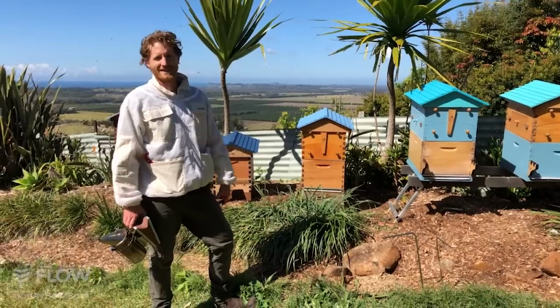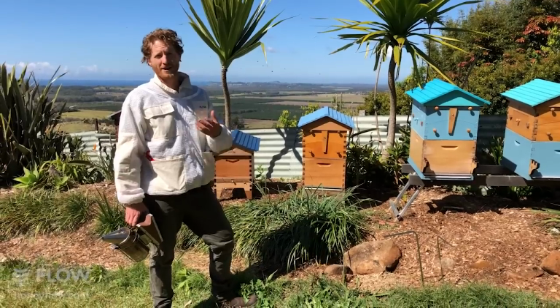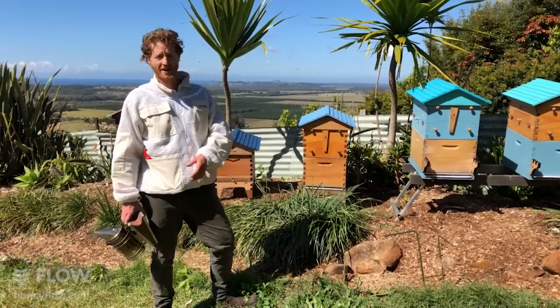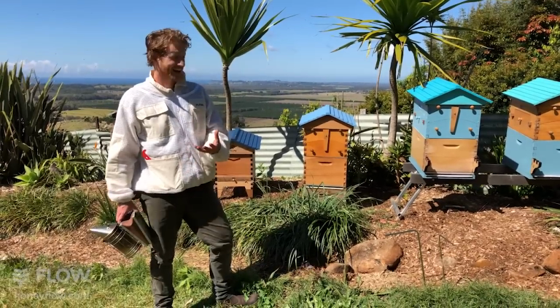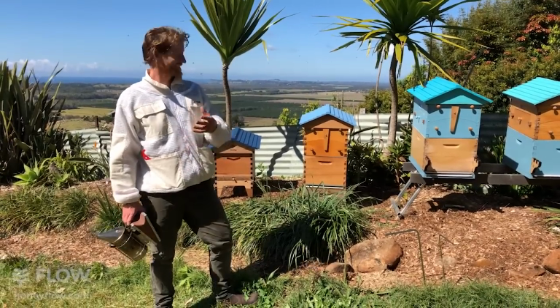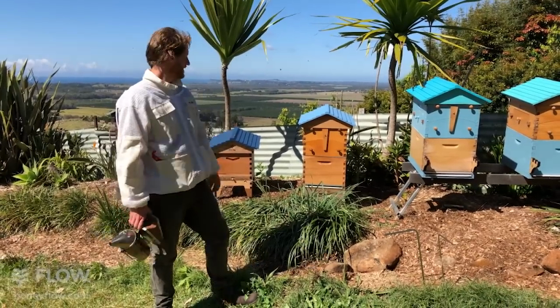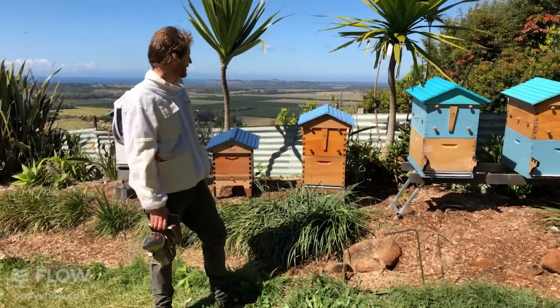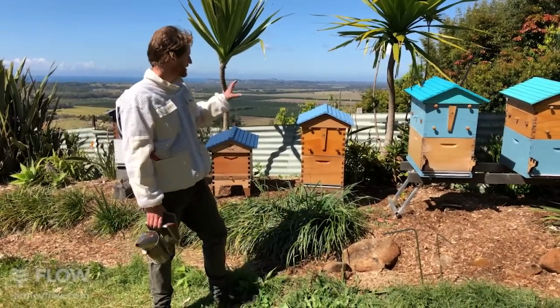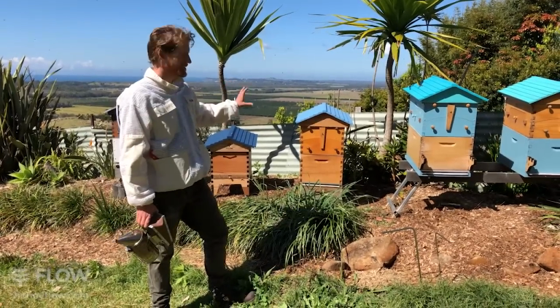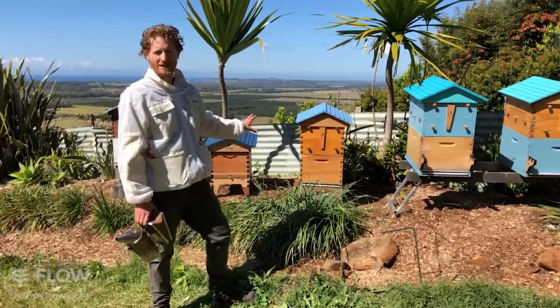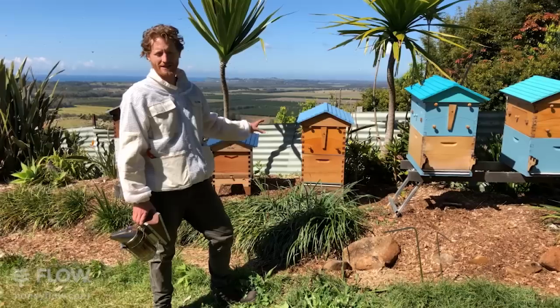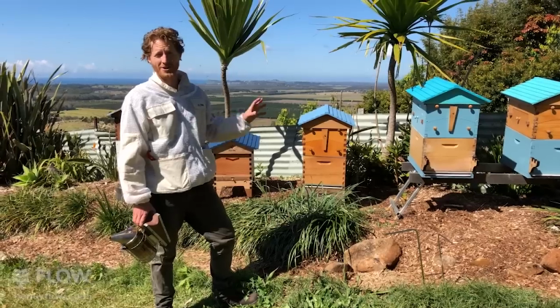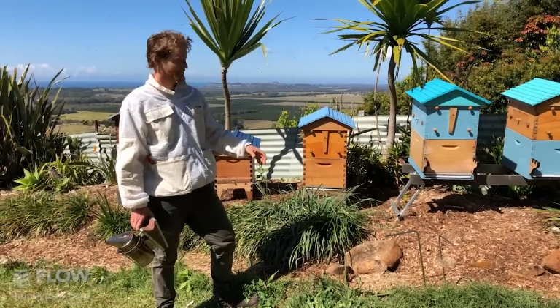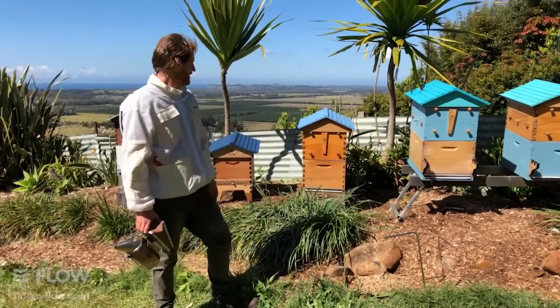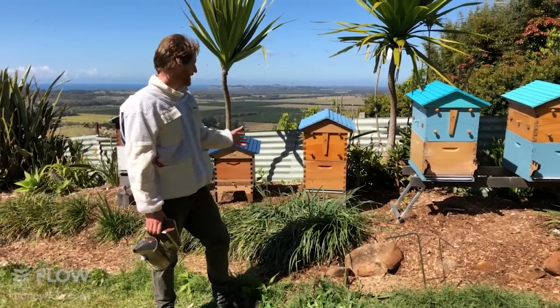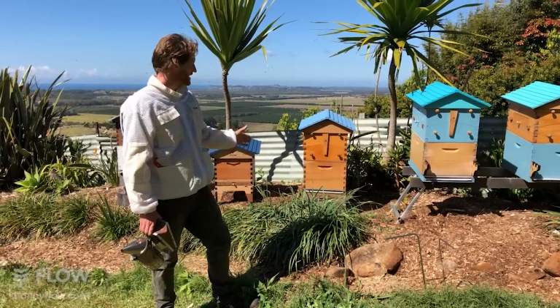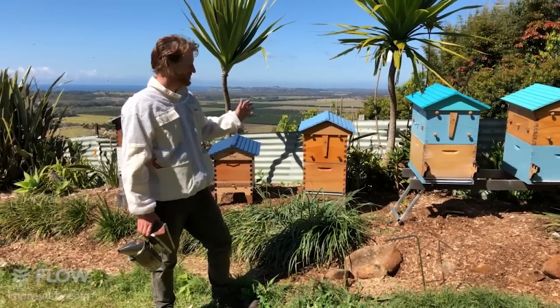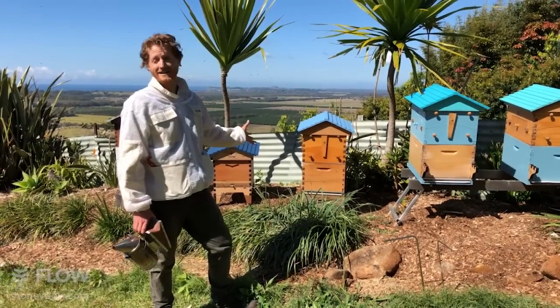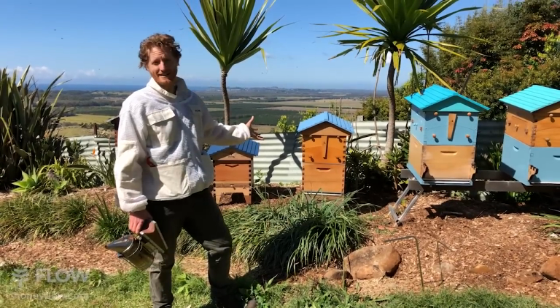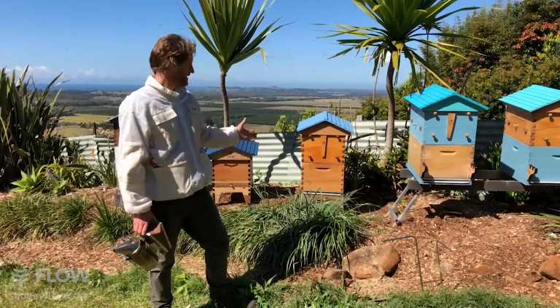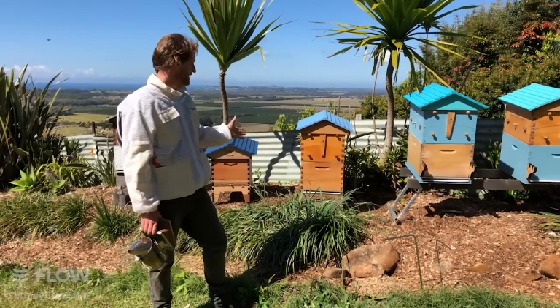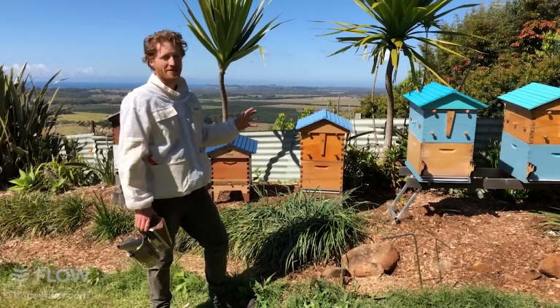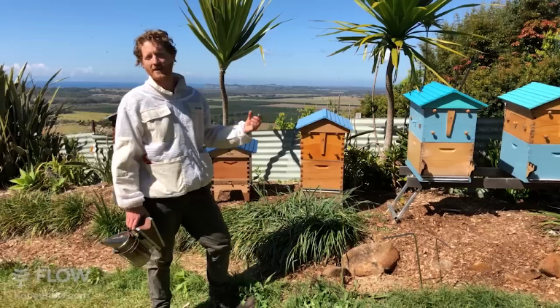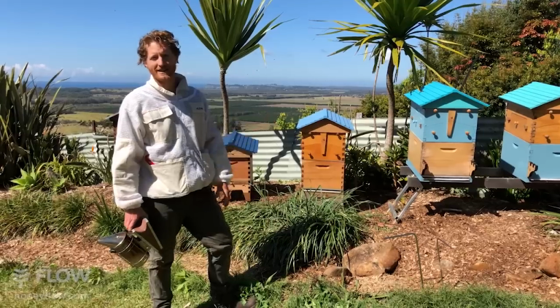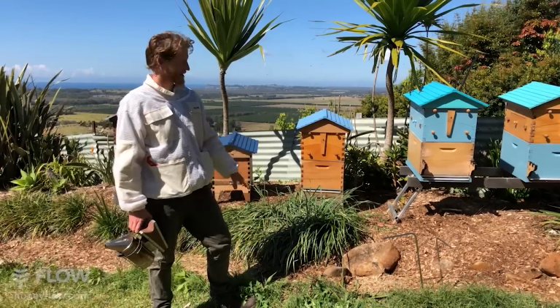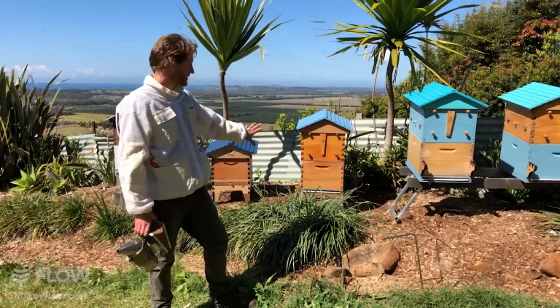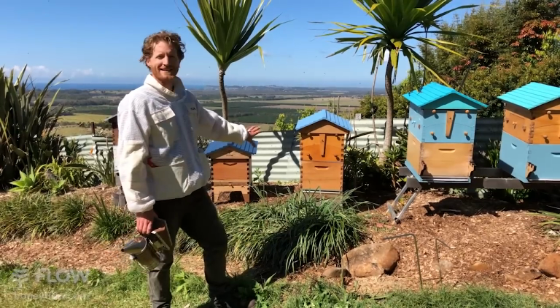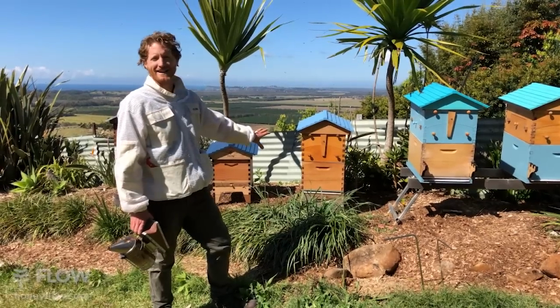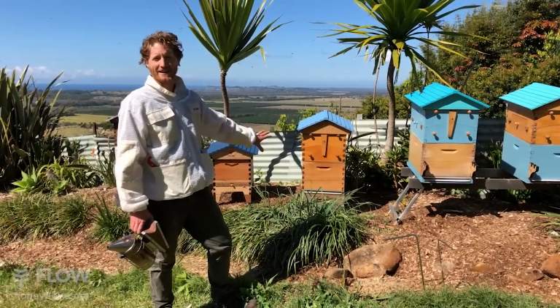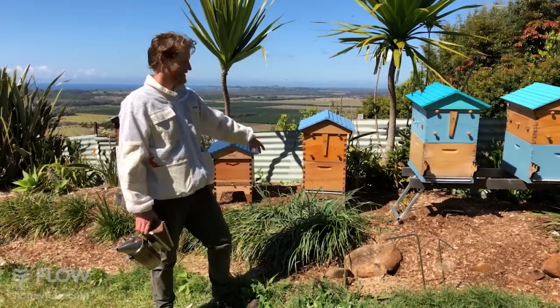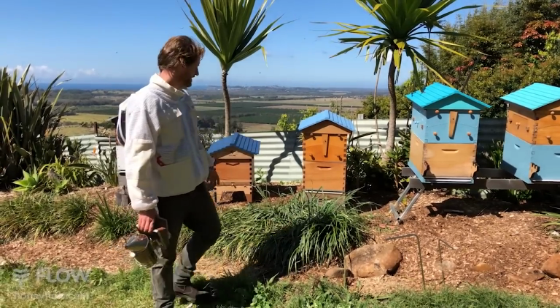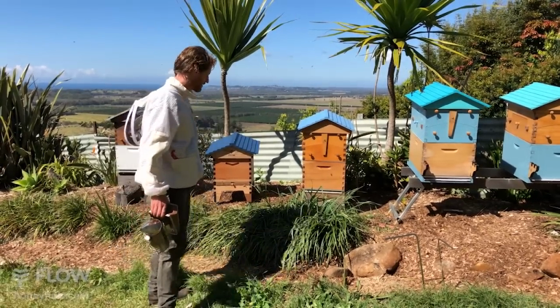What we're going to do today is take a look at doing a brood inspection. If you're new to keeping bees, a brood inspection is something you need to do periodically to make sure your bees are happy and healthy in the brood box.